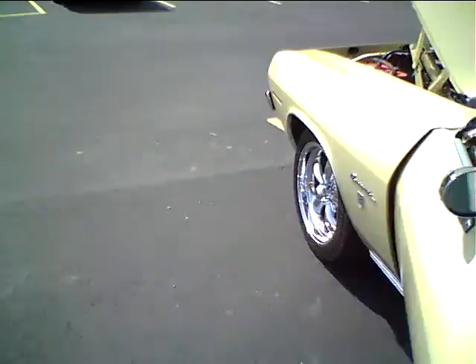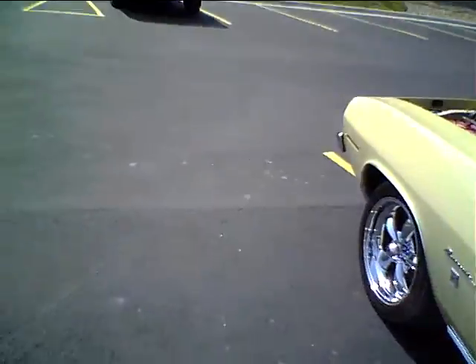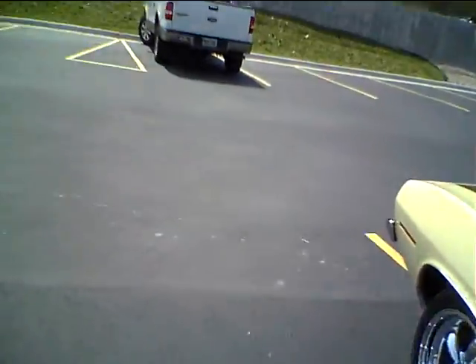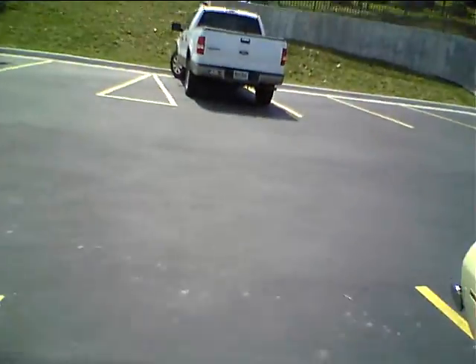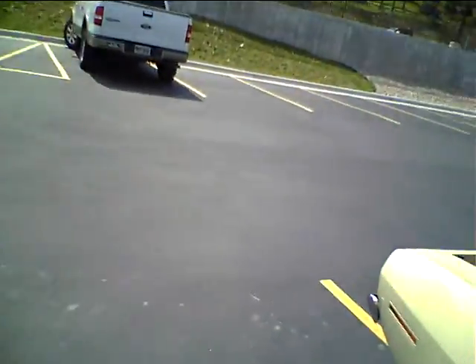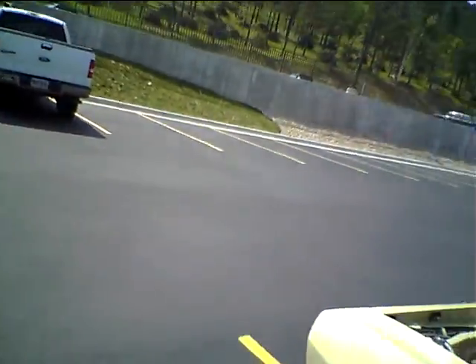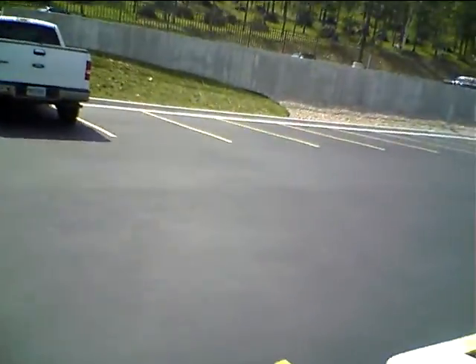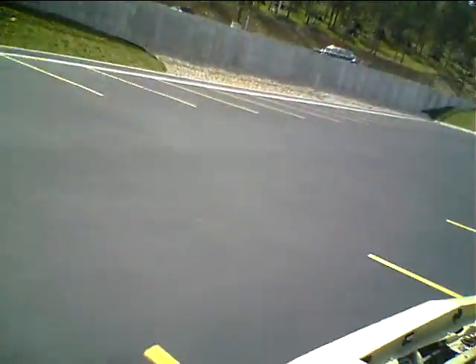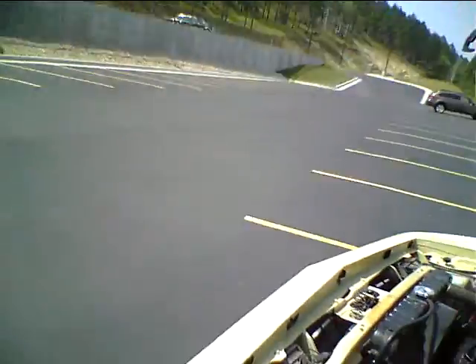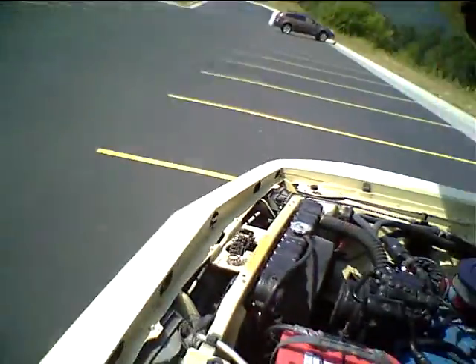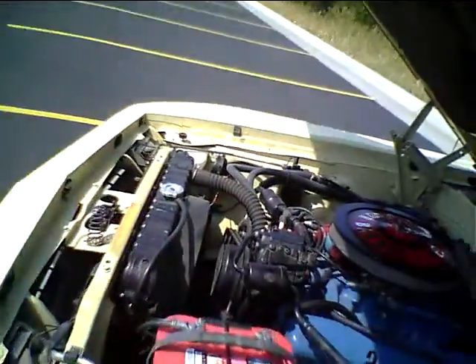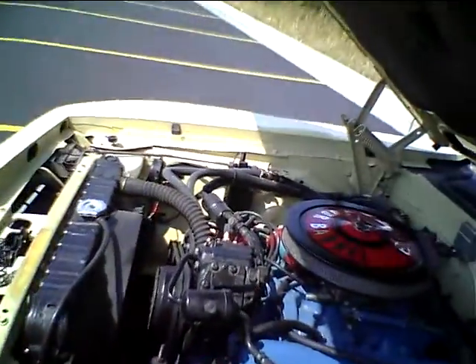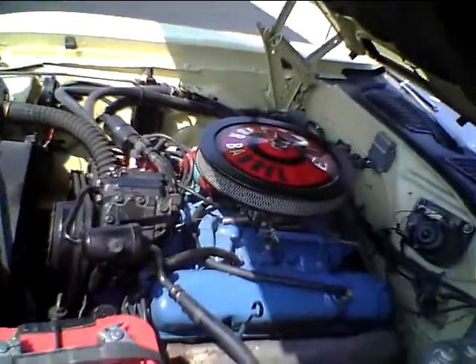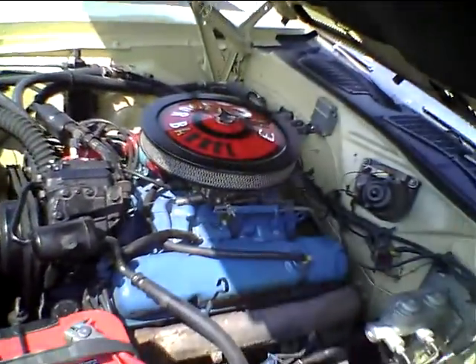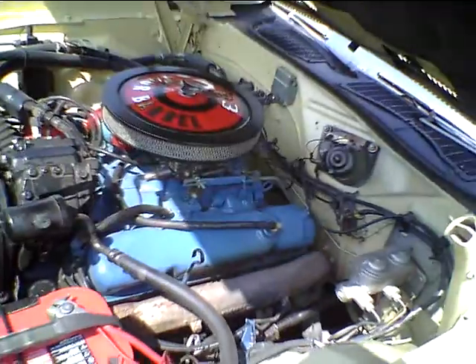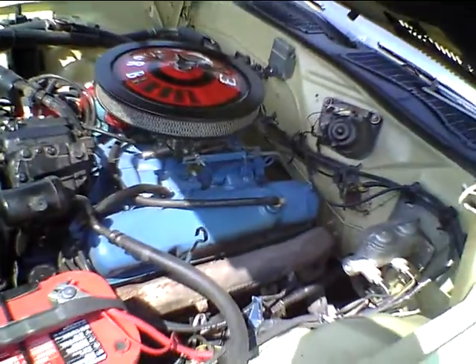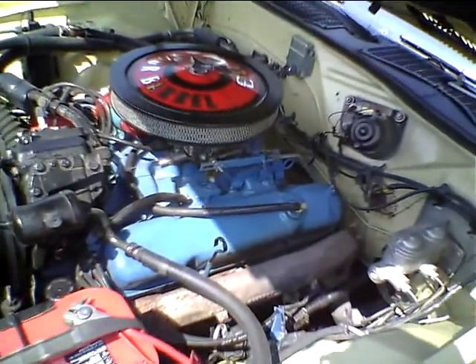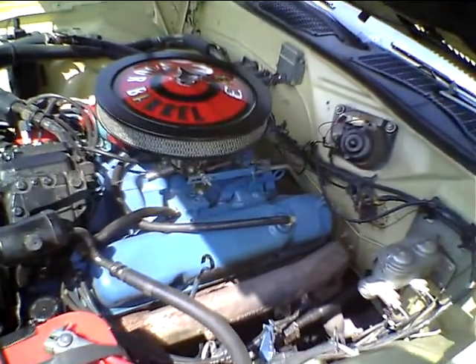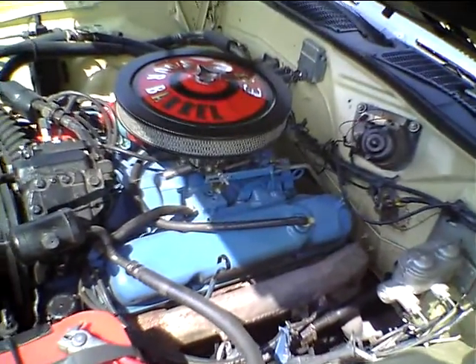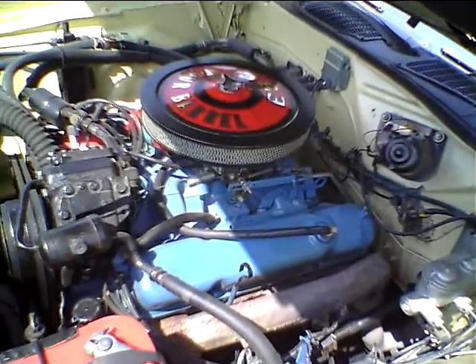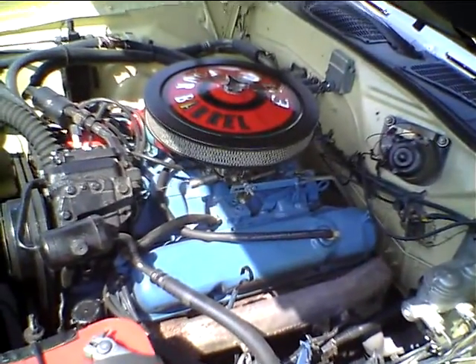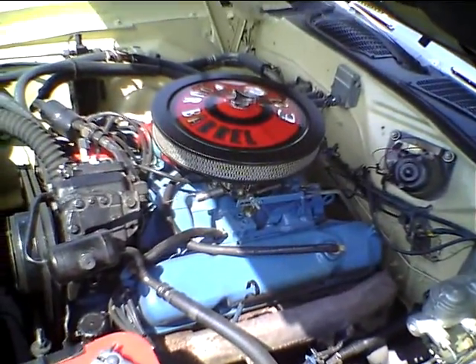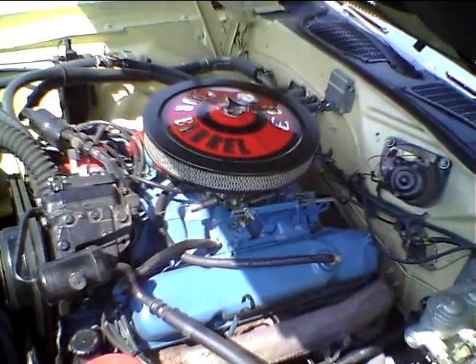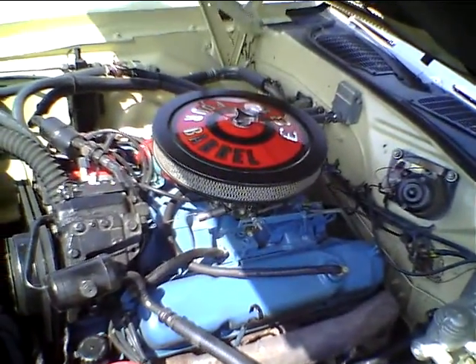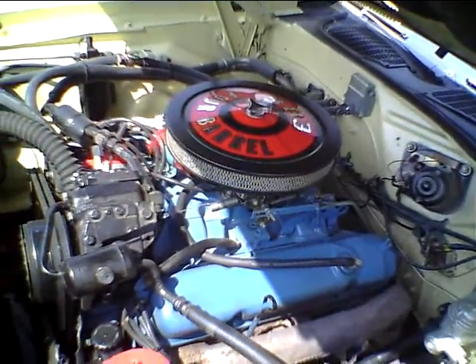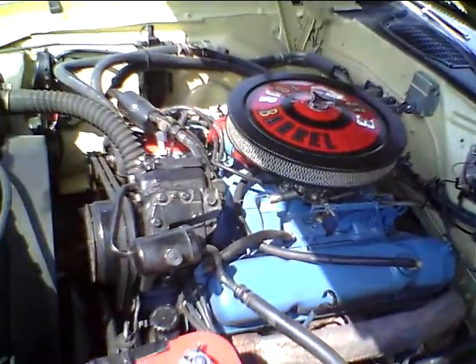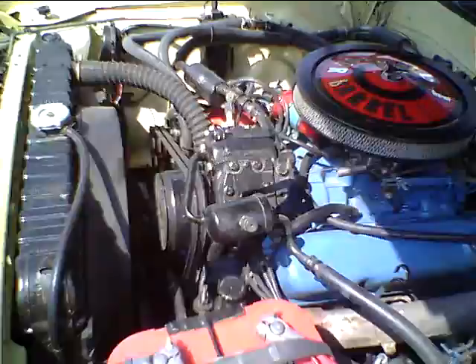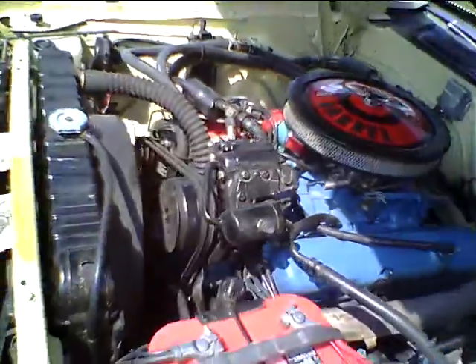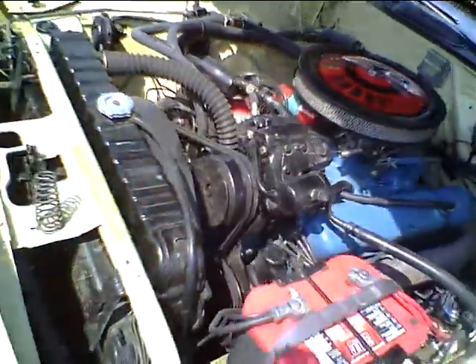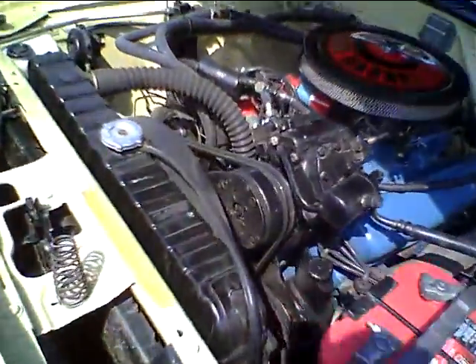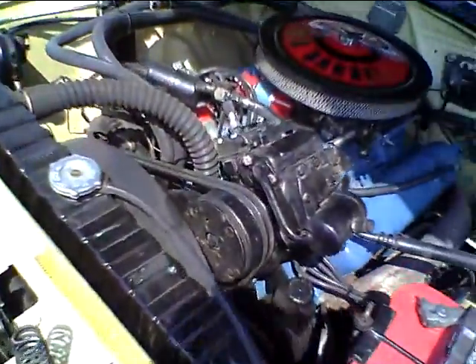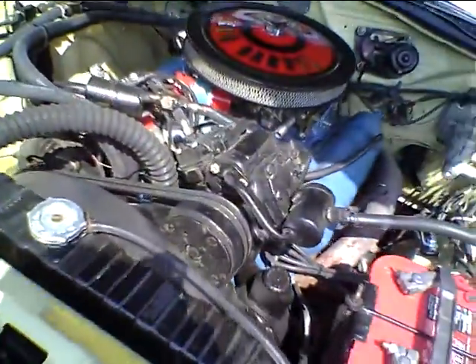The car was stored for 18 years. It came from Arizona. The motor was leaking a little oil through the valve guides, so I totally overhauled the motor completely. It's a factory air-conditioned car.